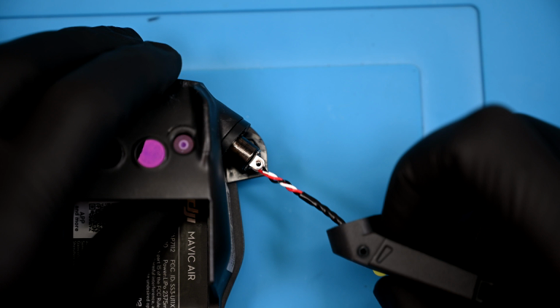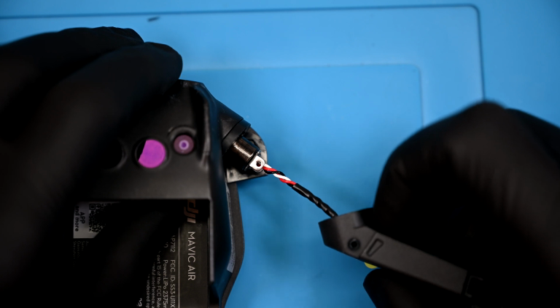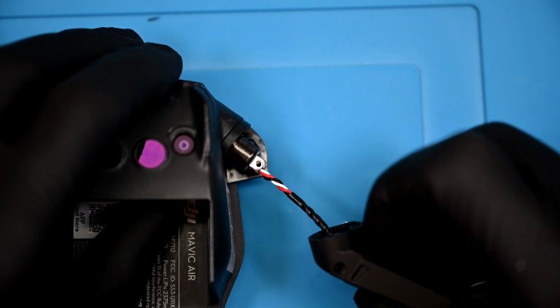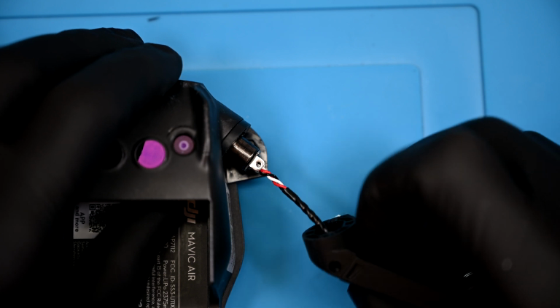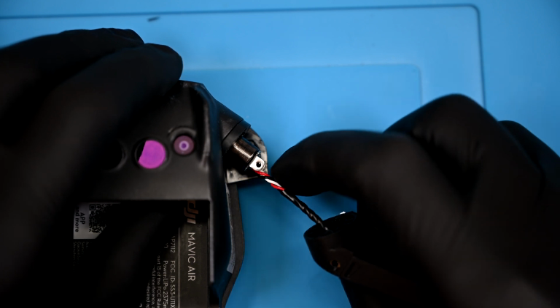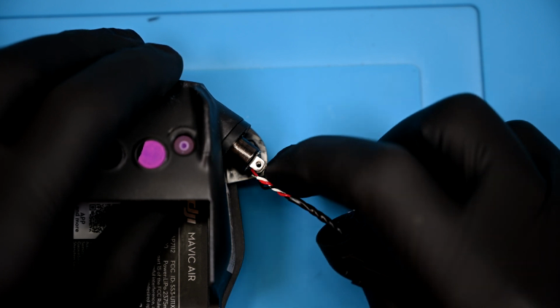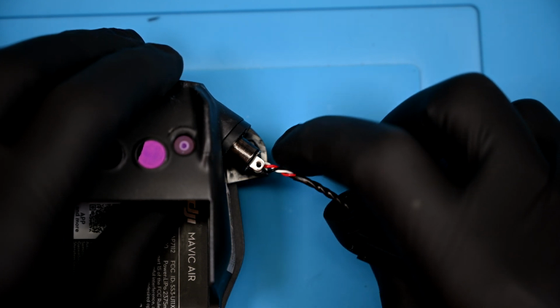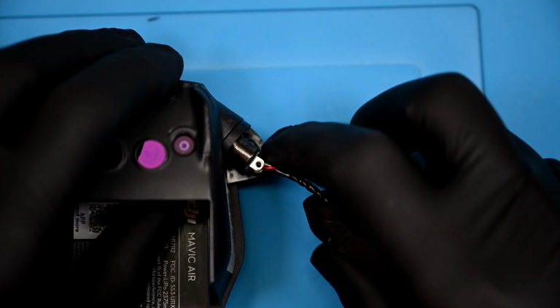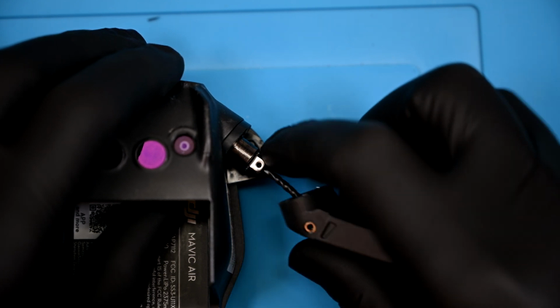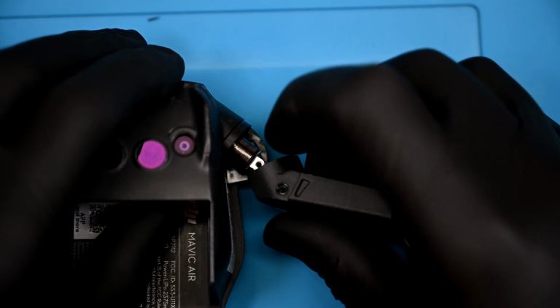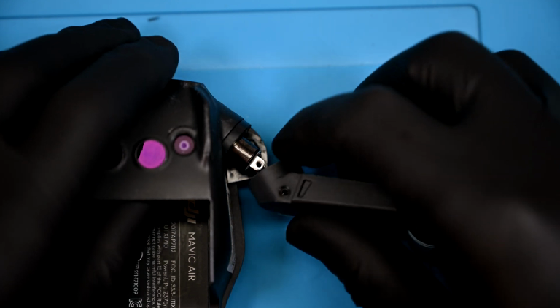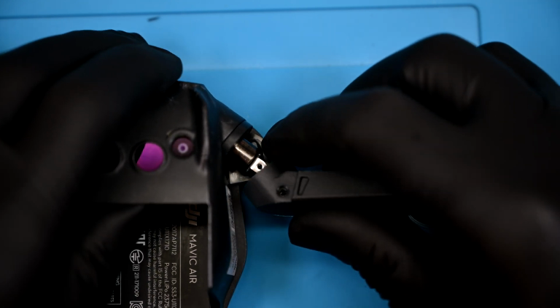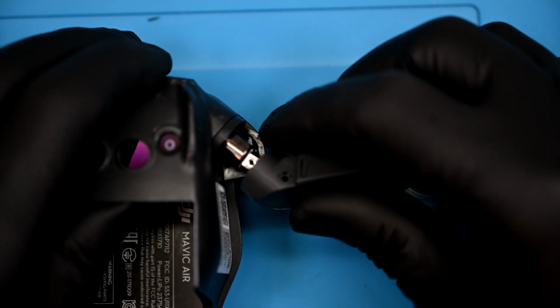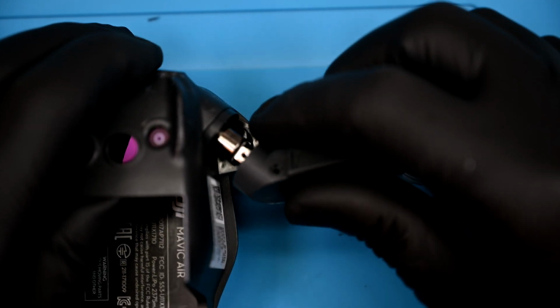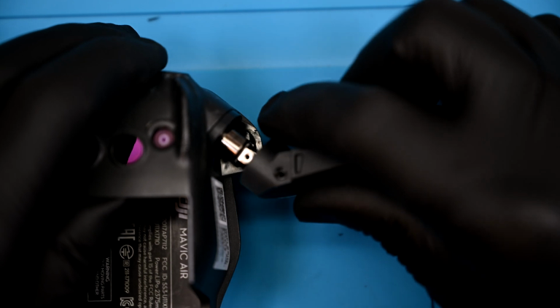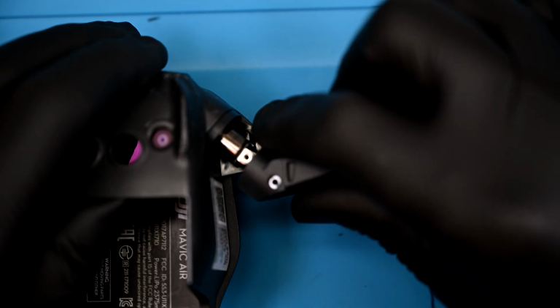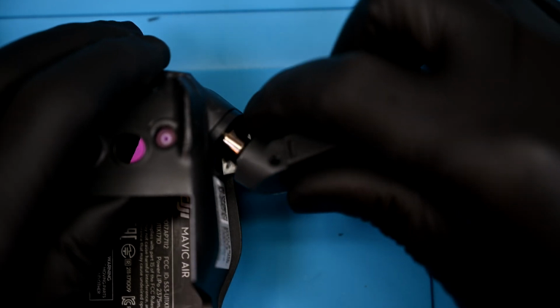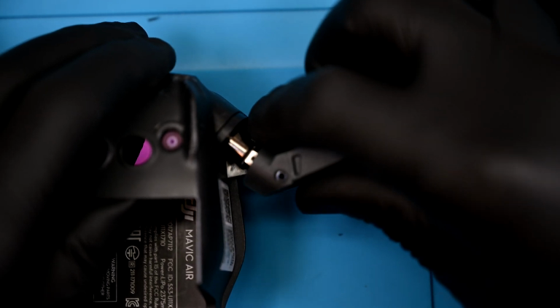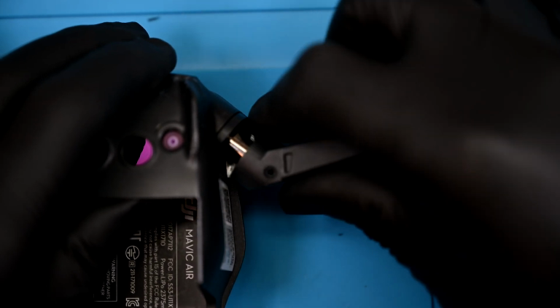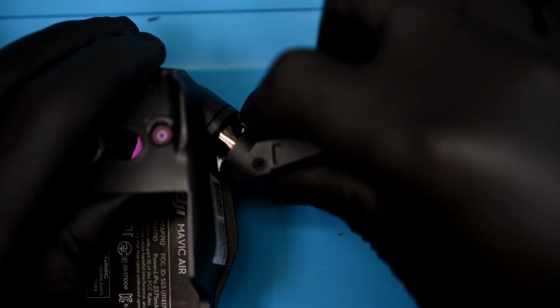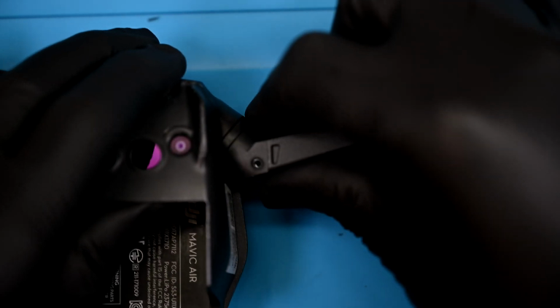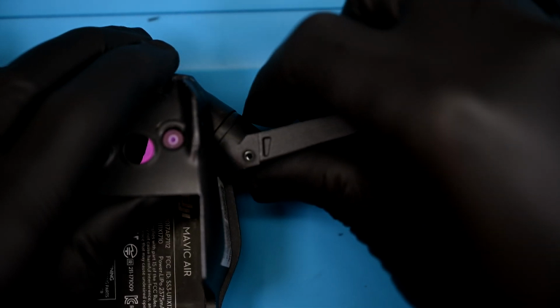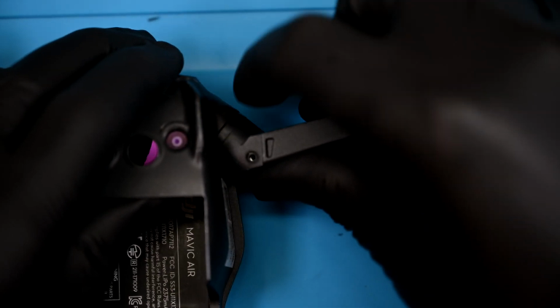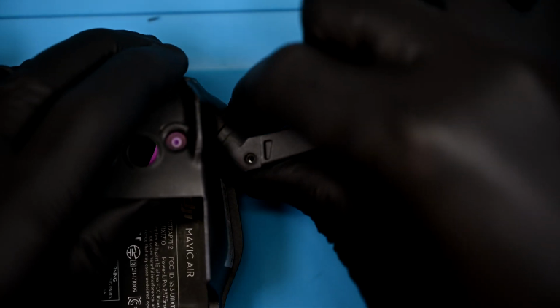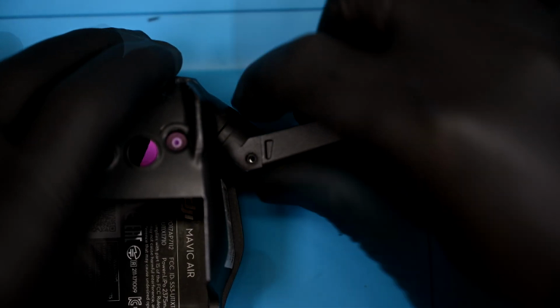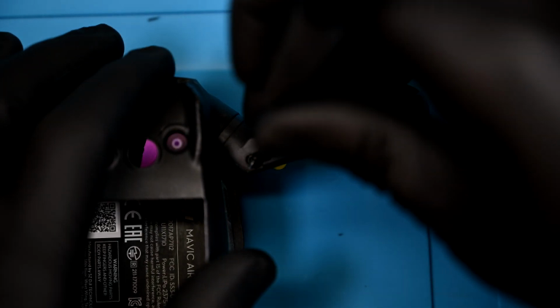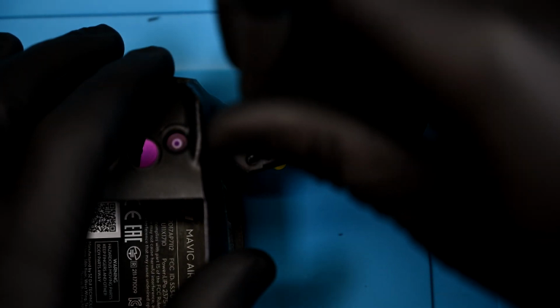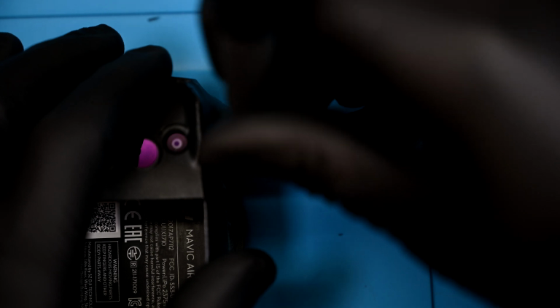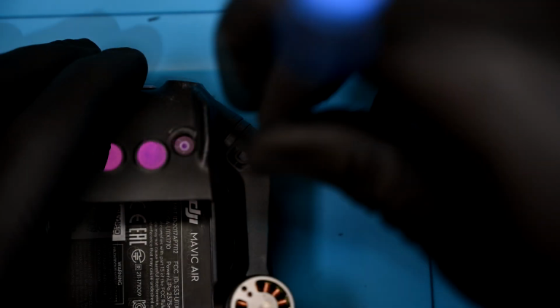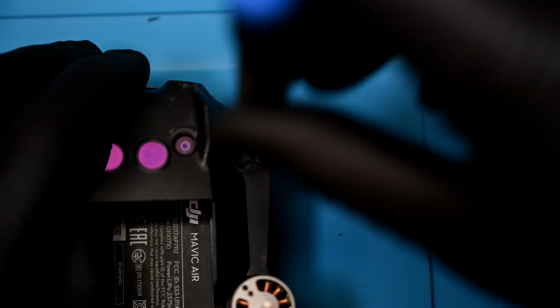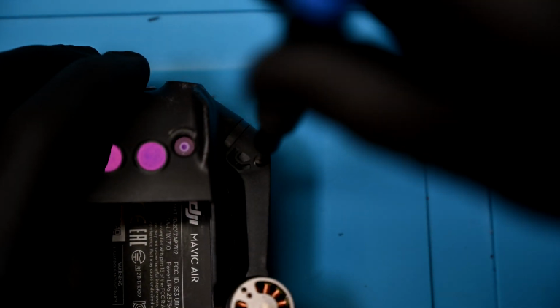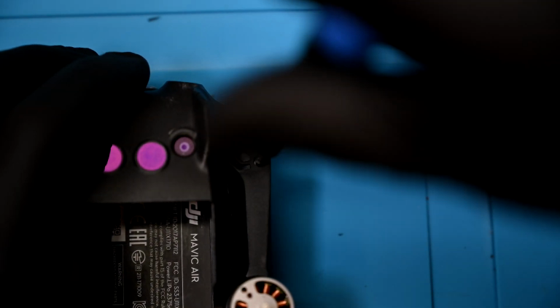Now I'll take the new arm and route it through the hole, pressing the joint together. The two Torx screws will get tightened firmly into the shoulder.